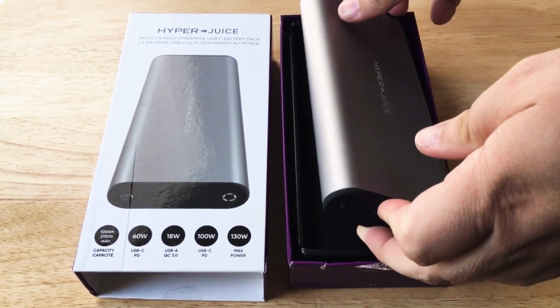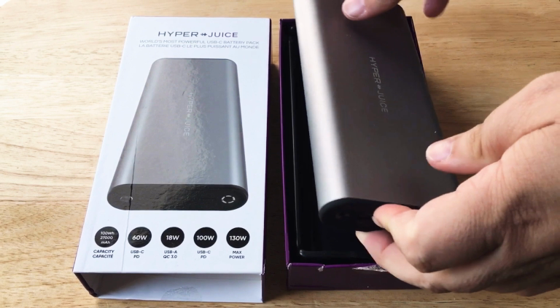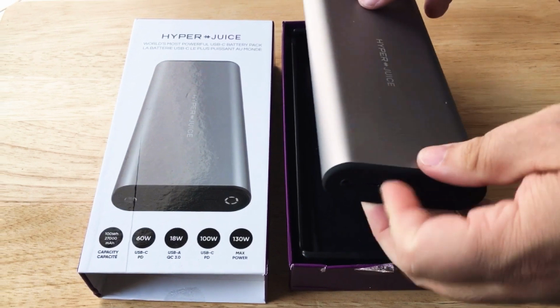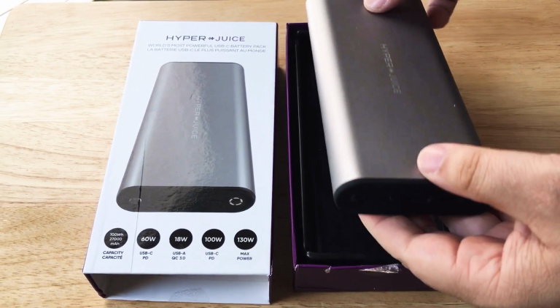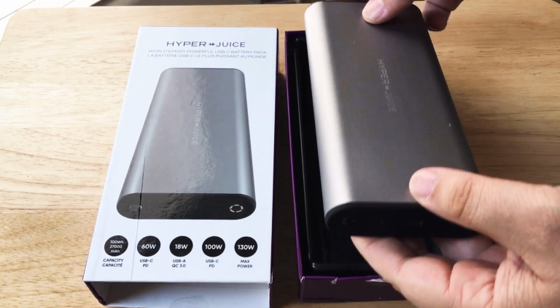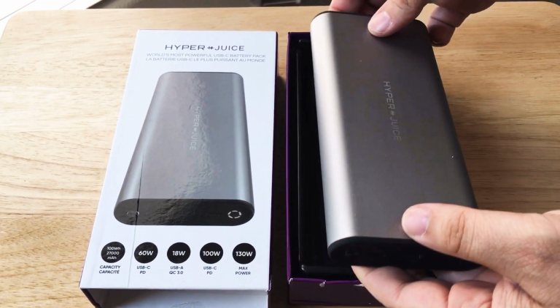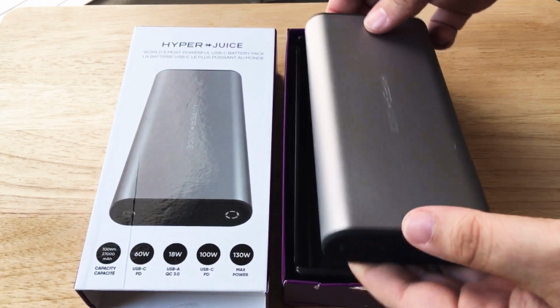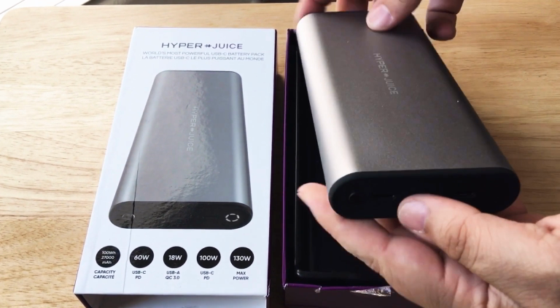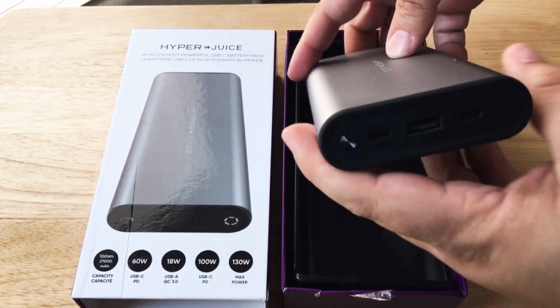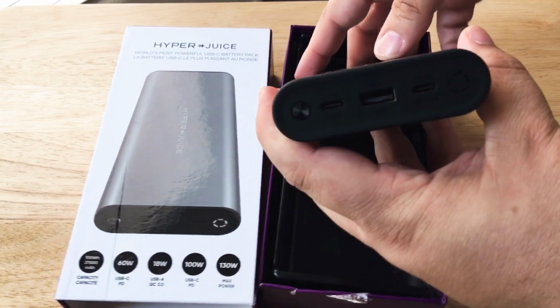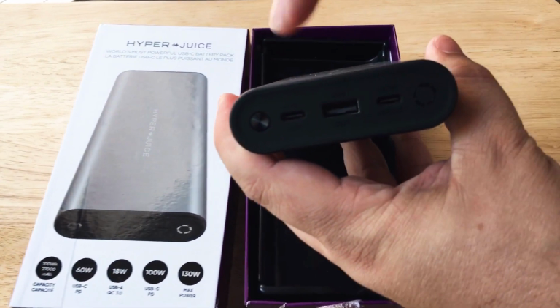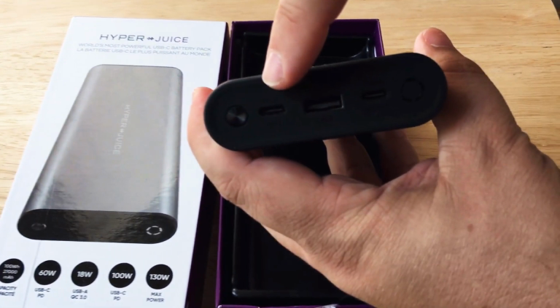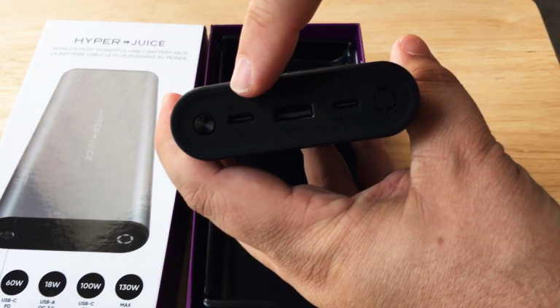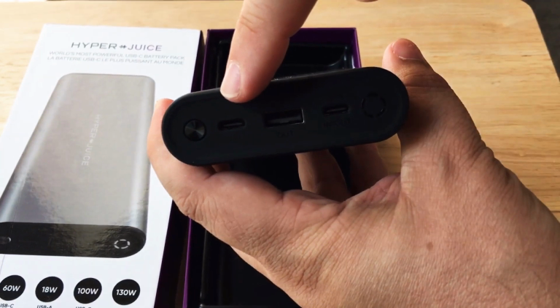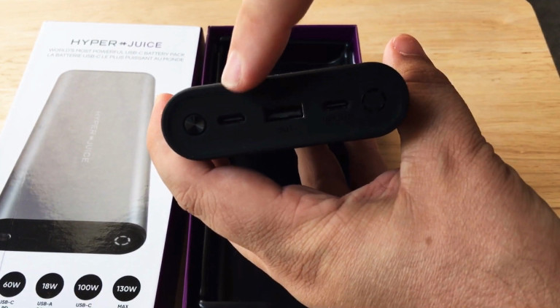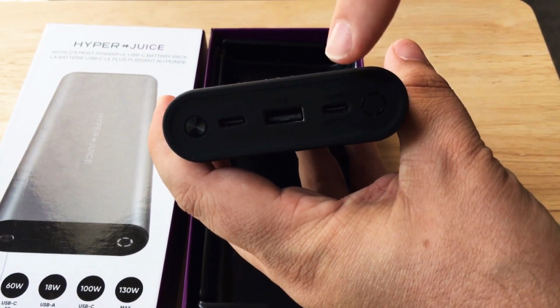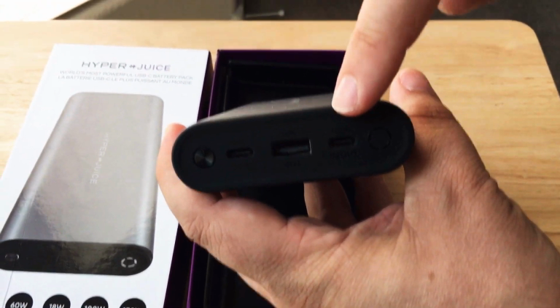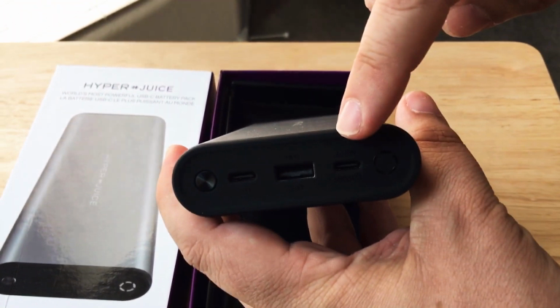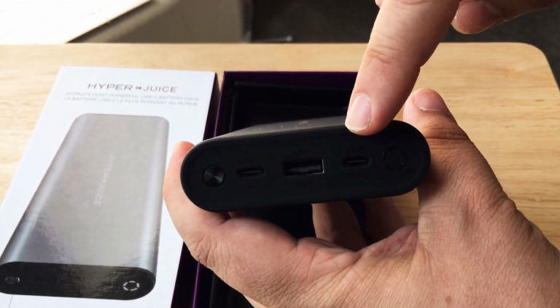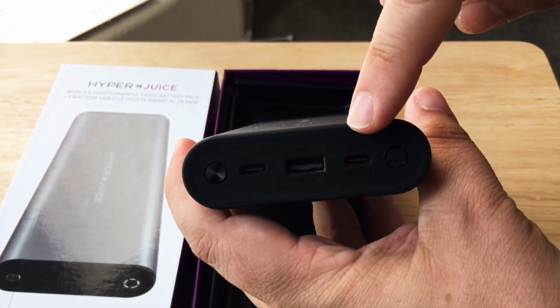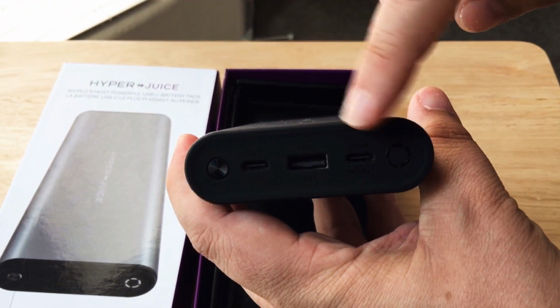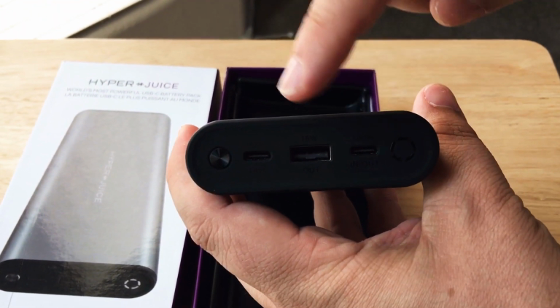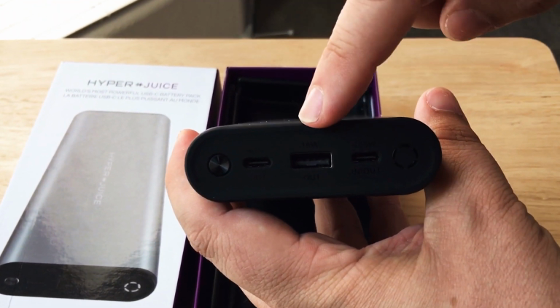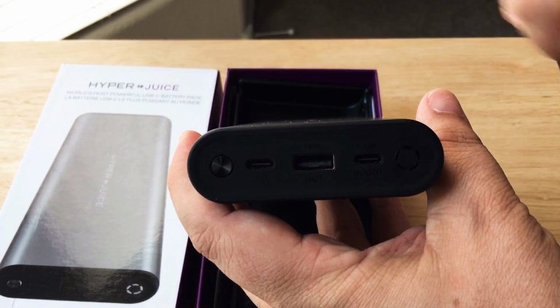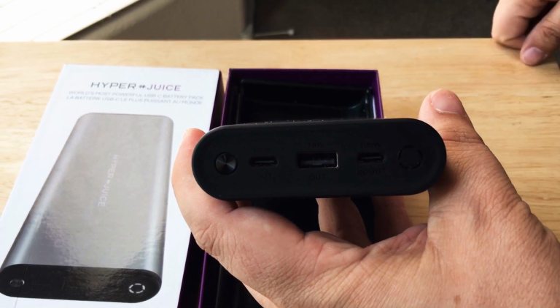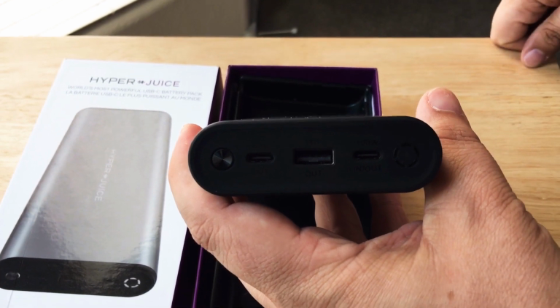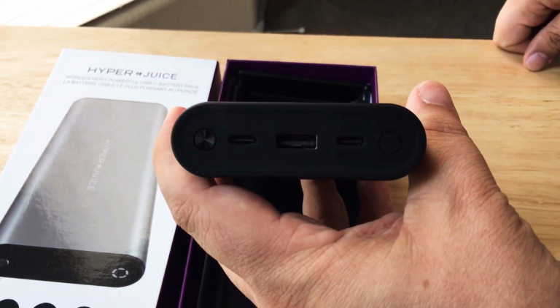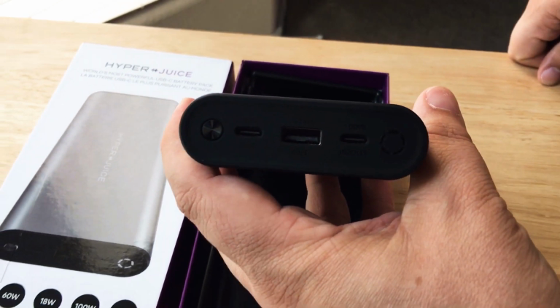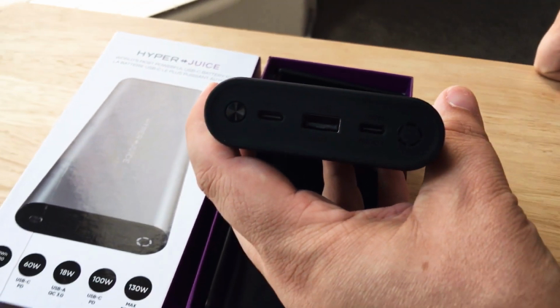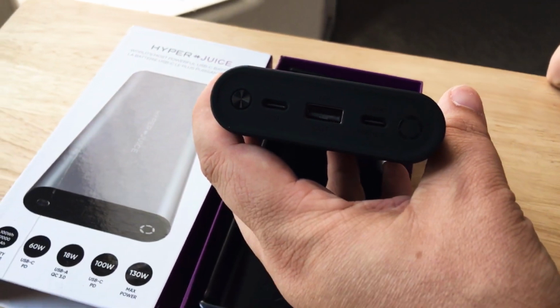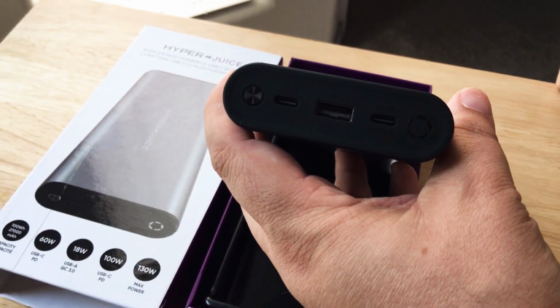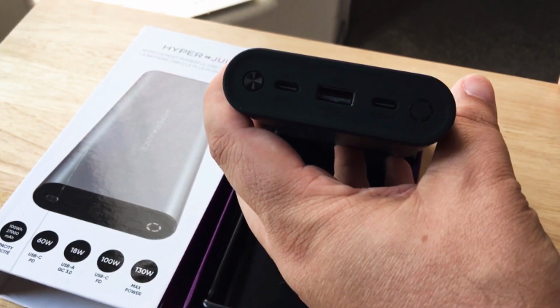It has 99.9 watt hours, a 100 watt USB-C port, a 60 watt USB-C port, and an 18 watt USB Type-A port with Quick Charge 3.0.